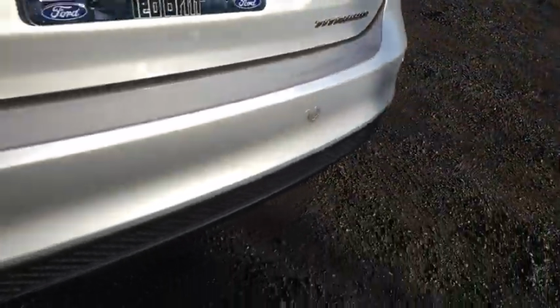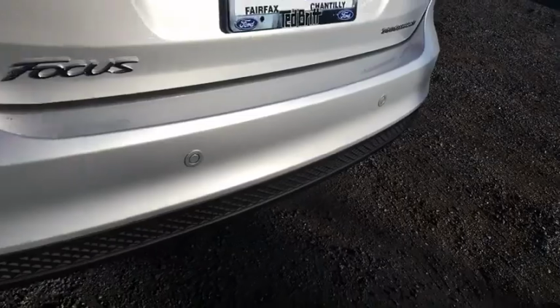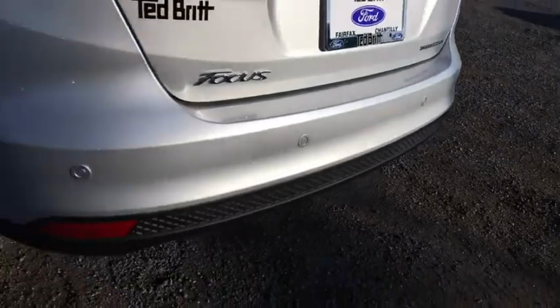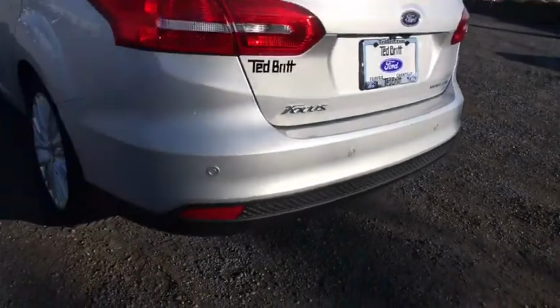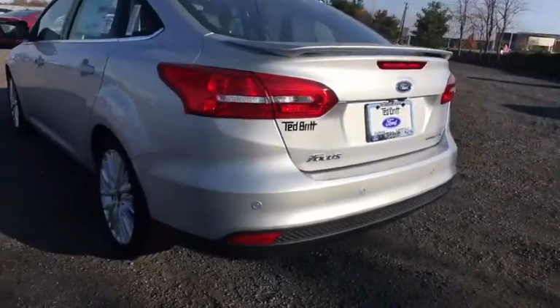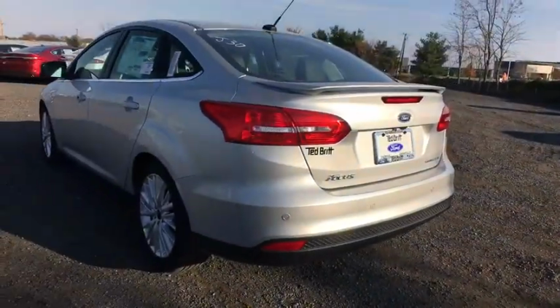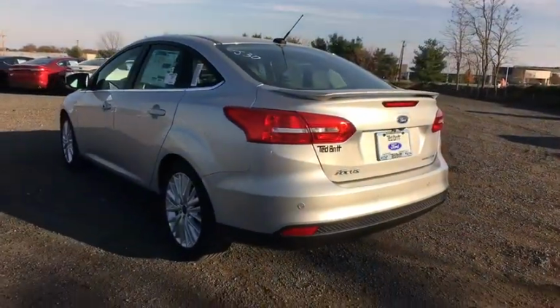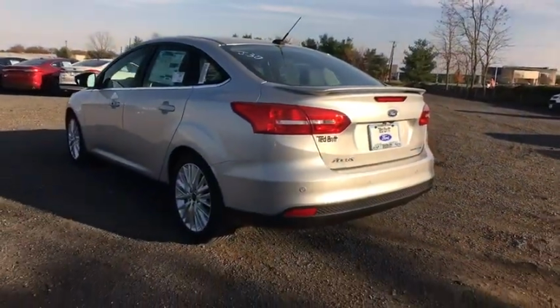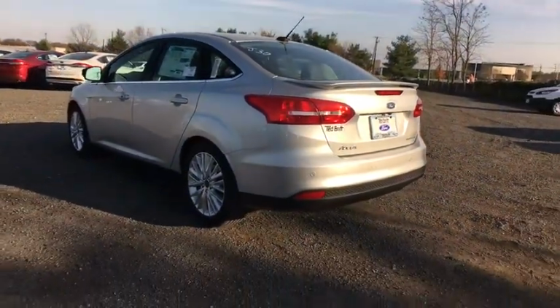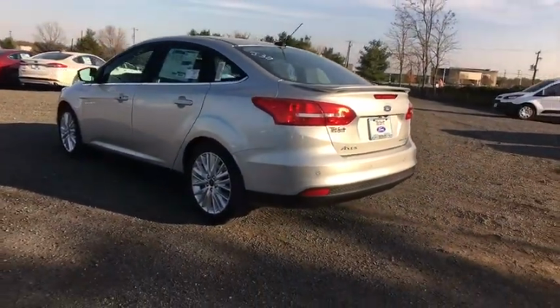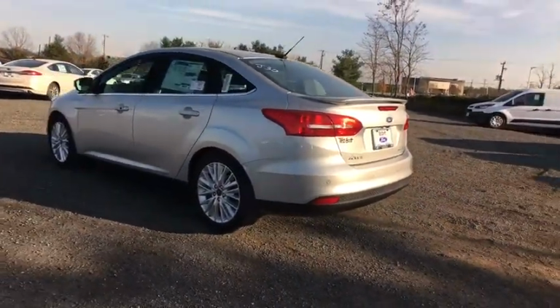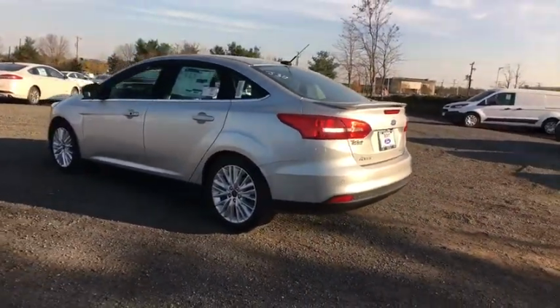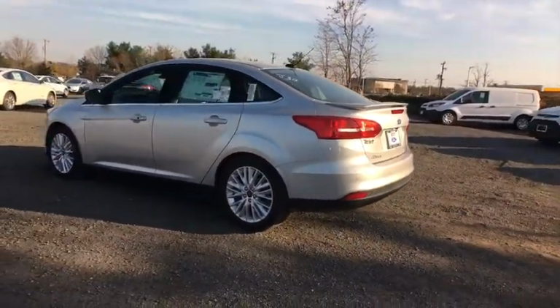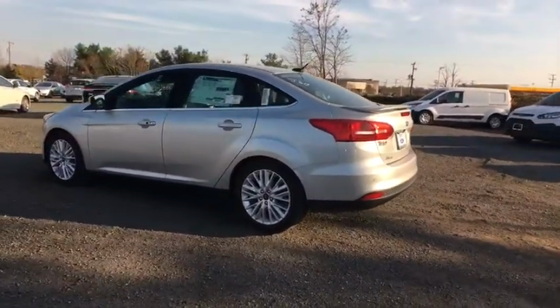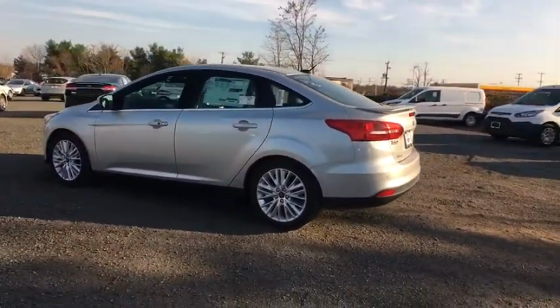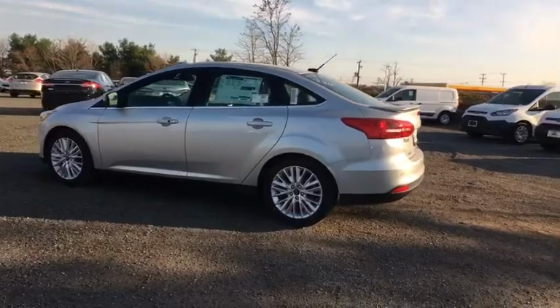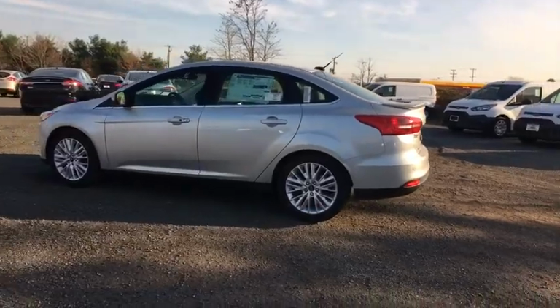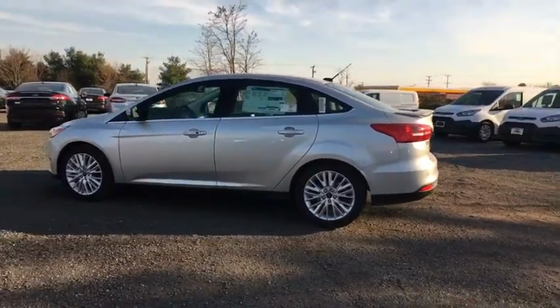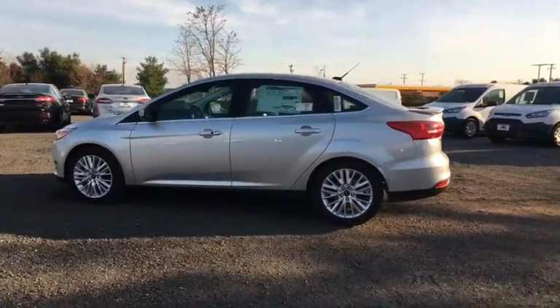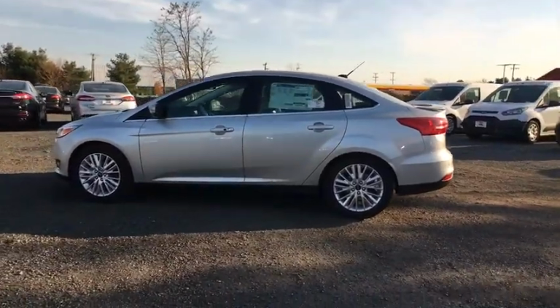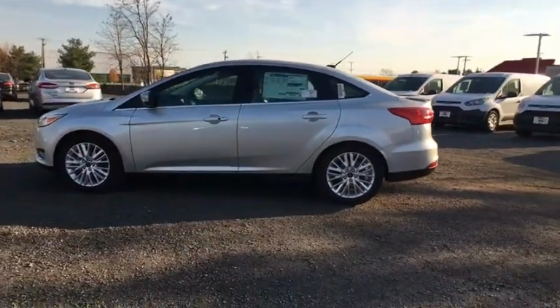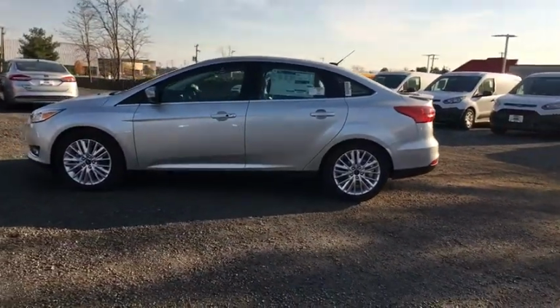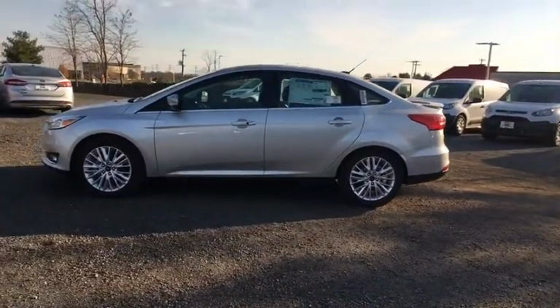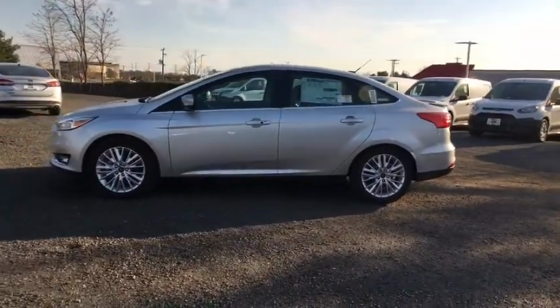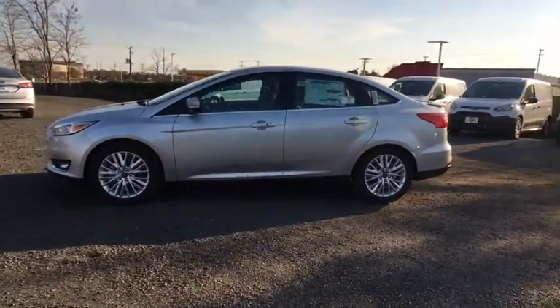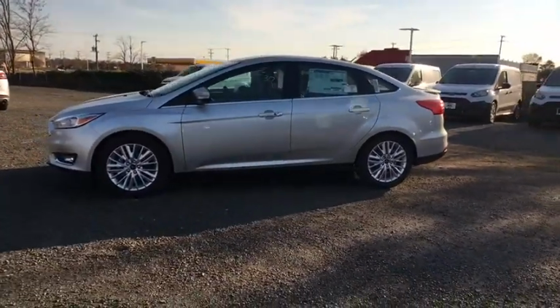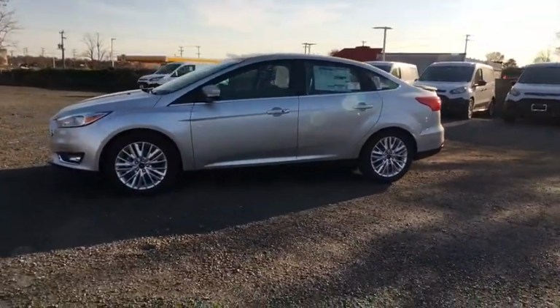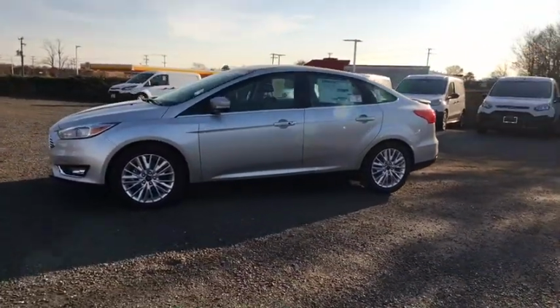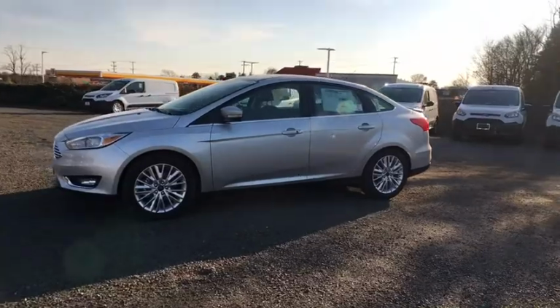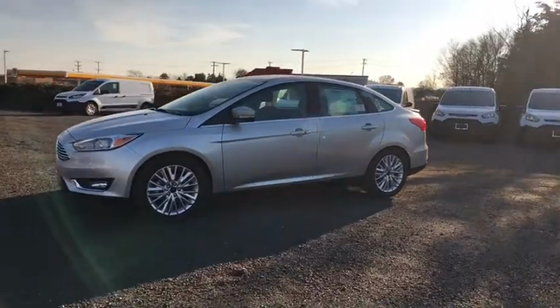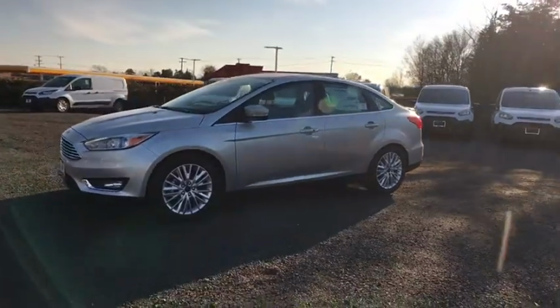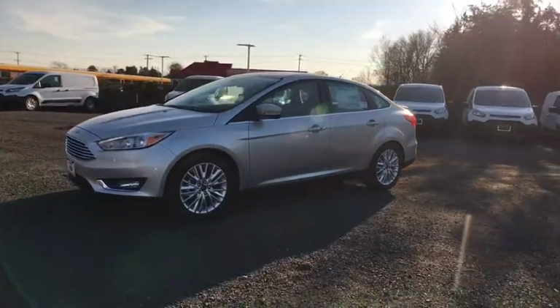Electronic stability control. Power windows. Security system. Rear window defroster. Brake assist. Overhead console. Panic alarm. Drive away with a great deal on this vehicle. Call or stop in today.